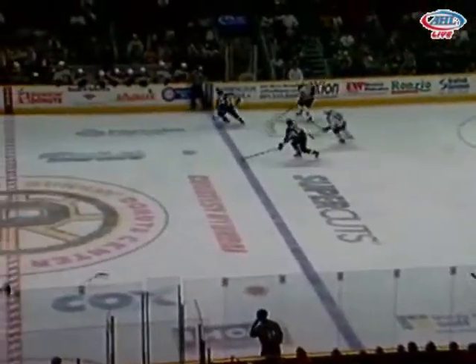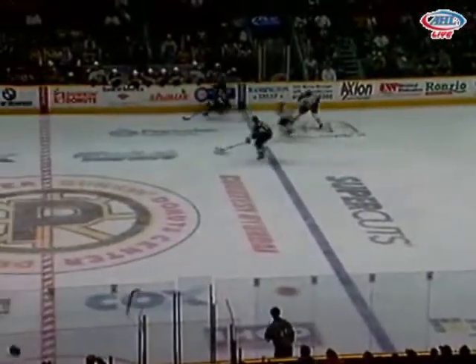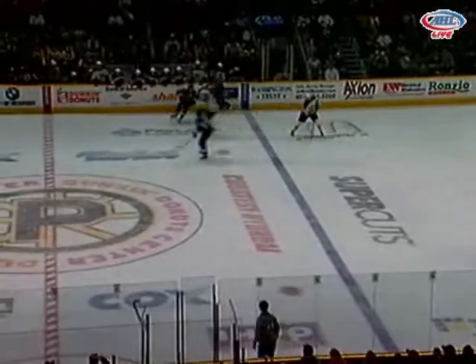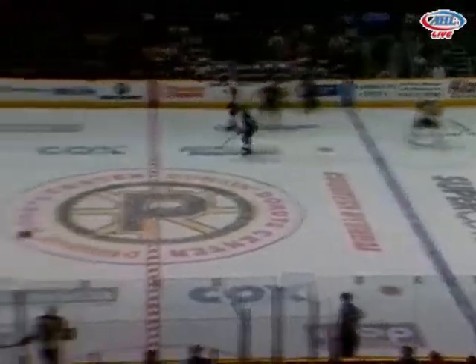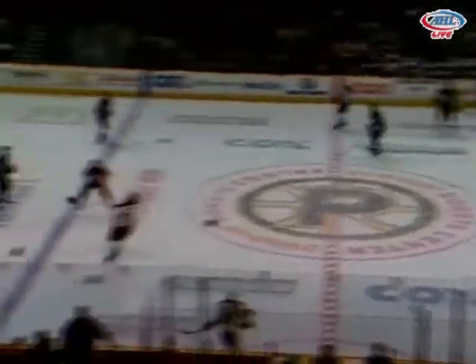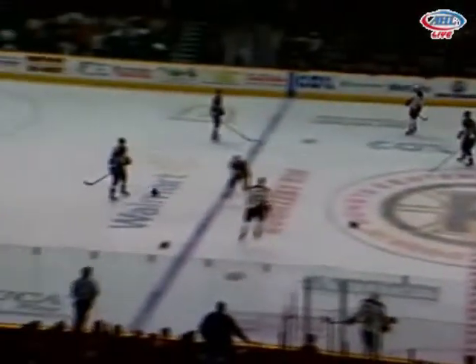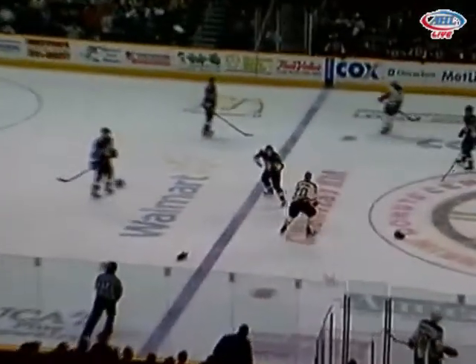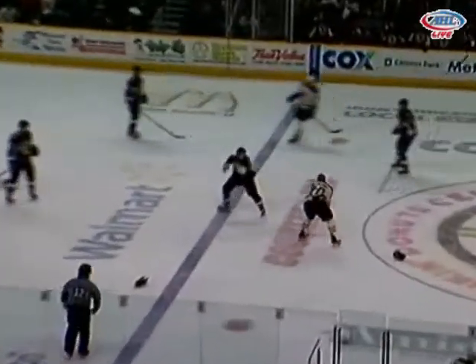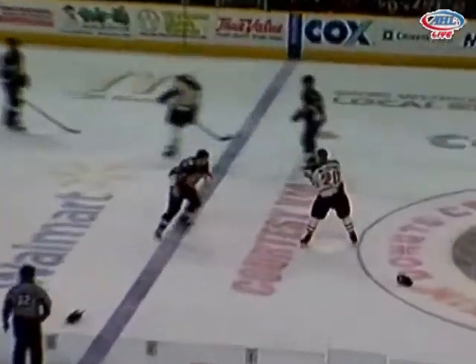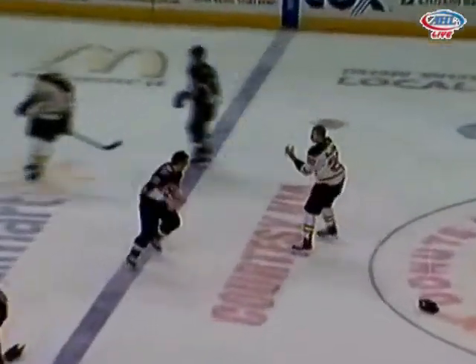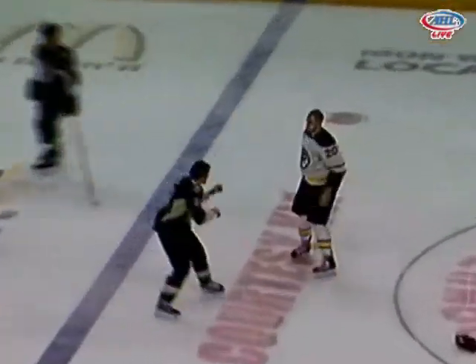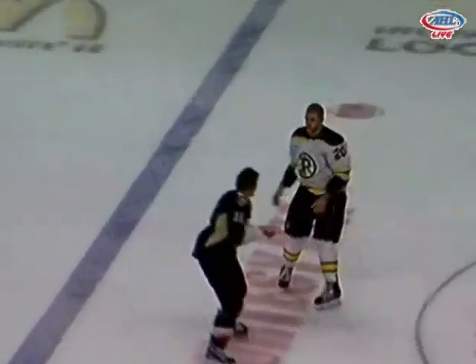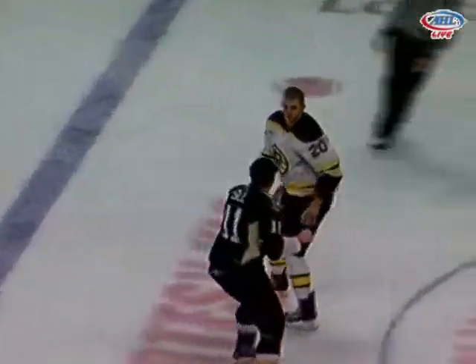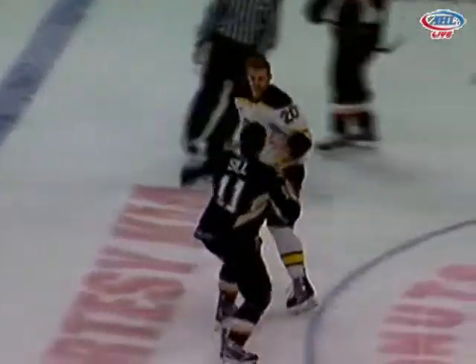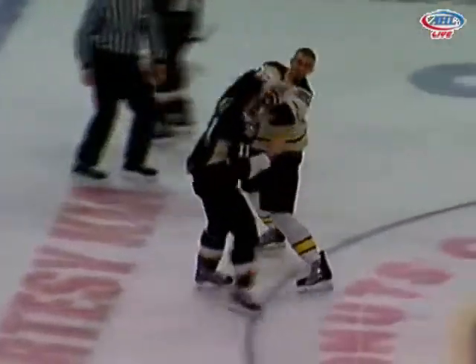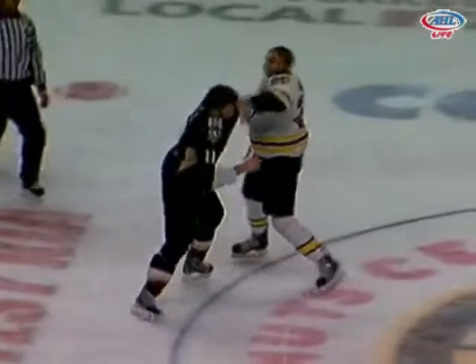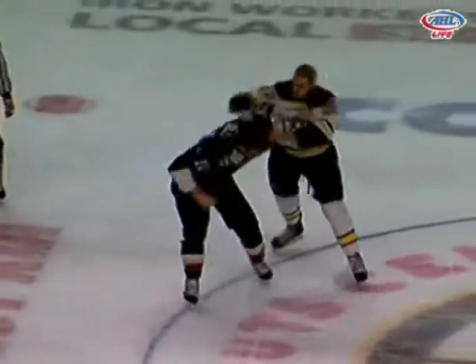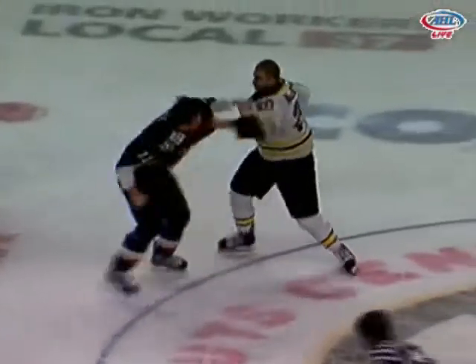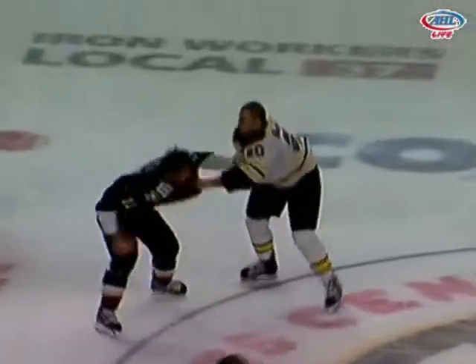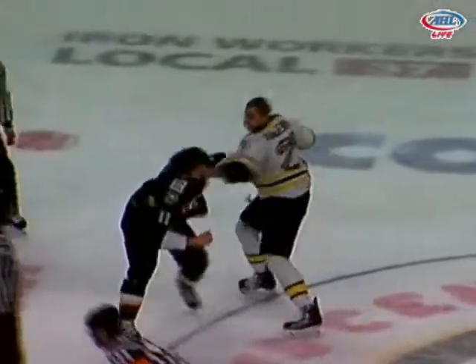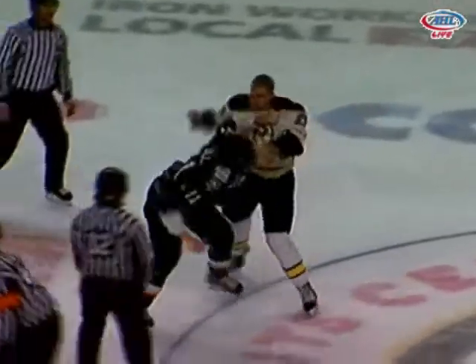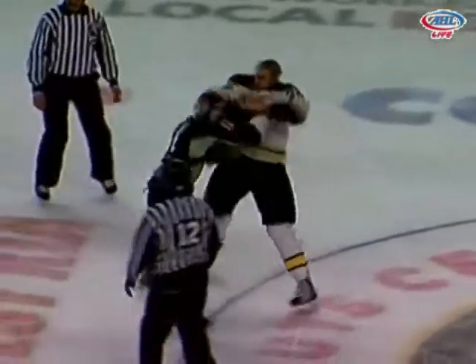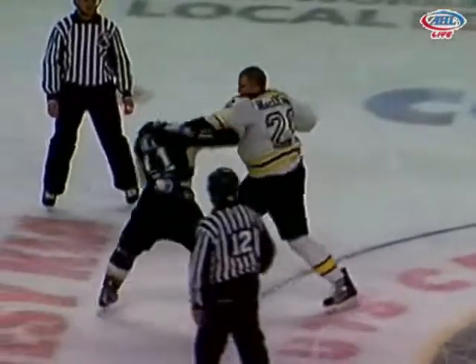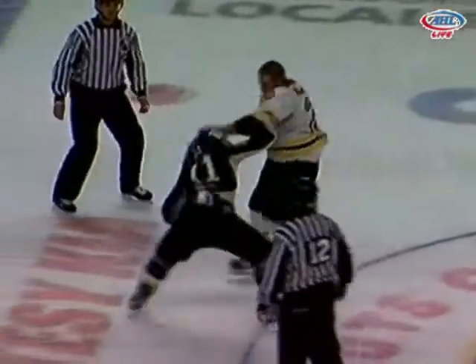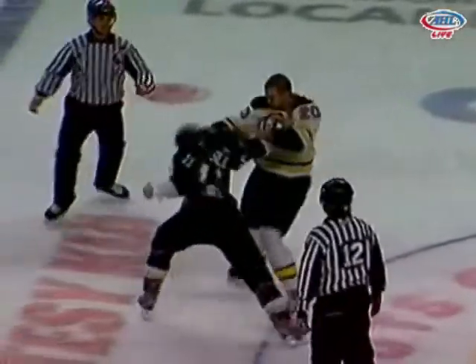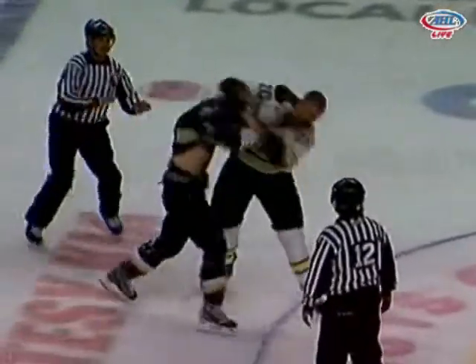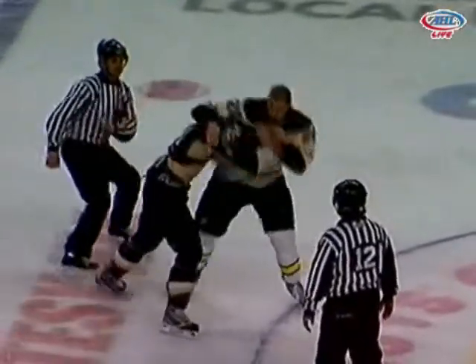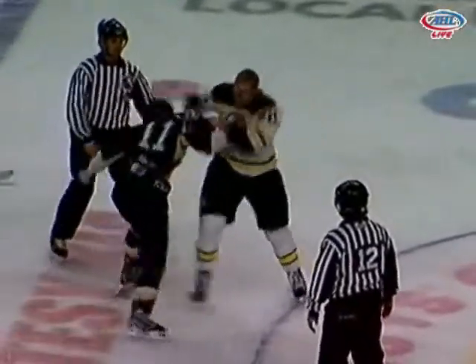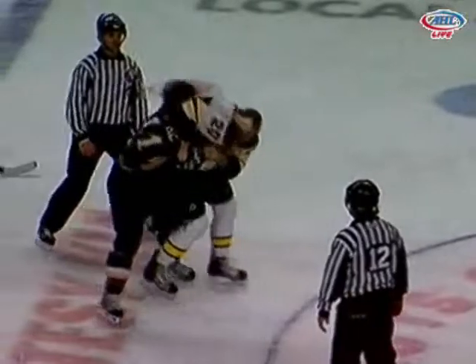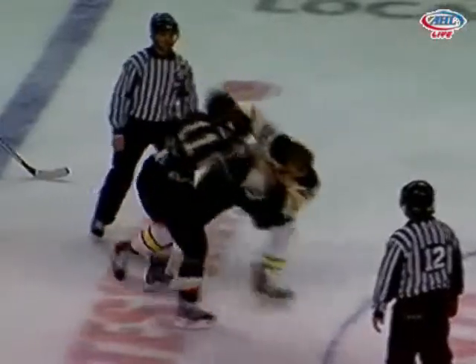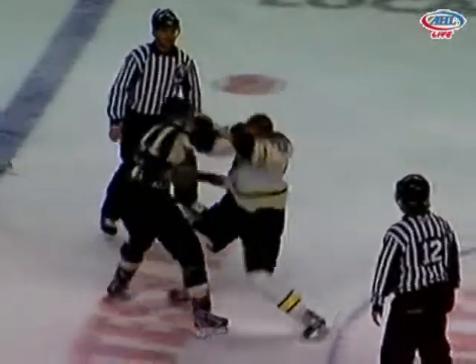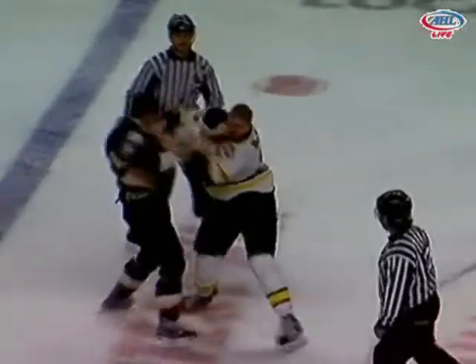Now we're going to have a fight here at center ice — Zach Sill going to go at it with Lane McDermott. Sill, 6'2". McDermott coming over with a couple of right hands — he lands an uppercut on Sill. He's got the jersey over his head.